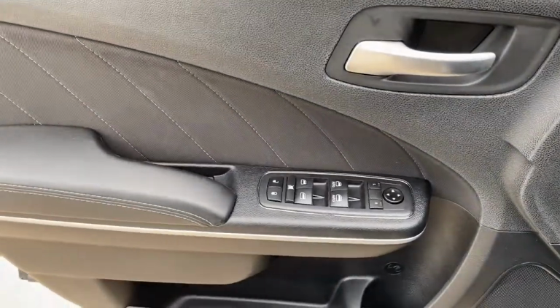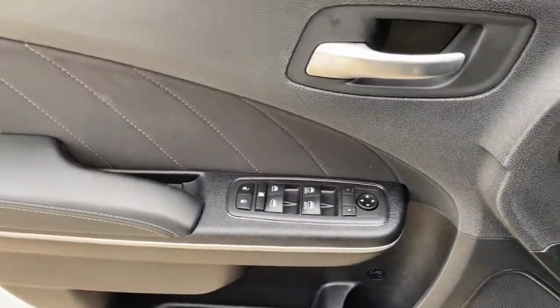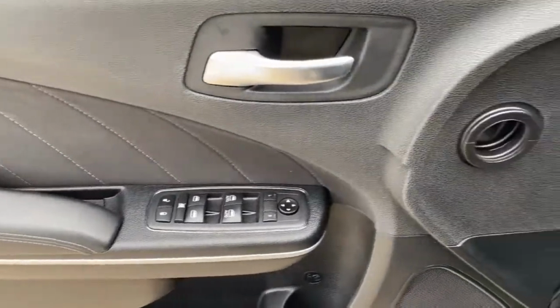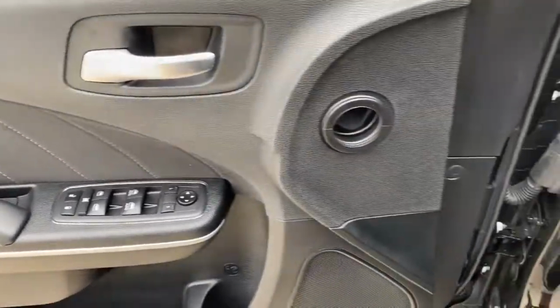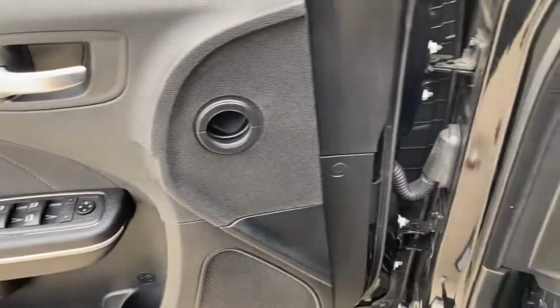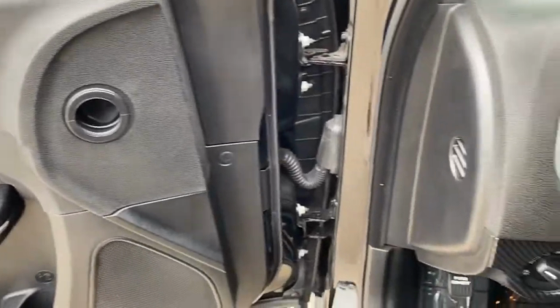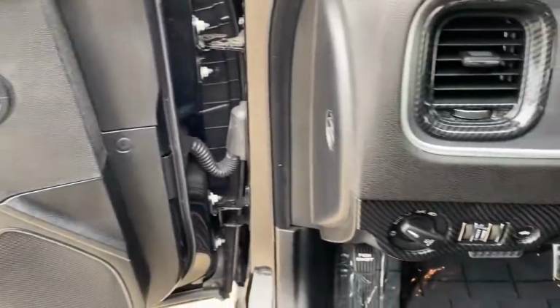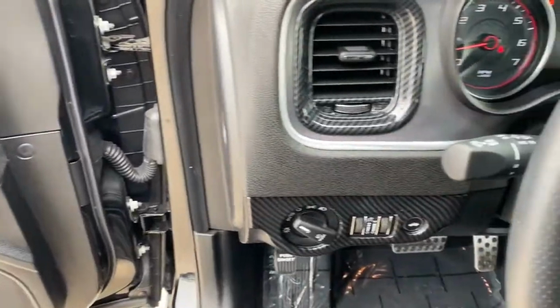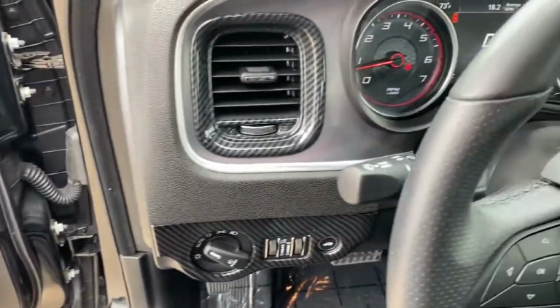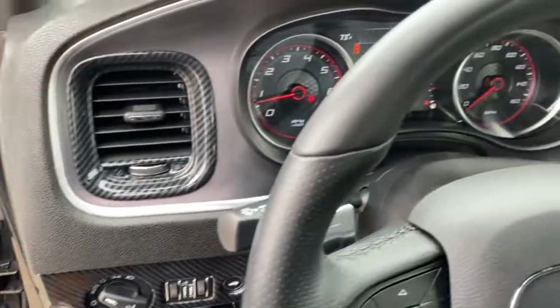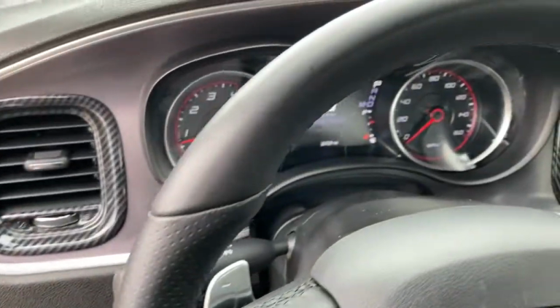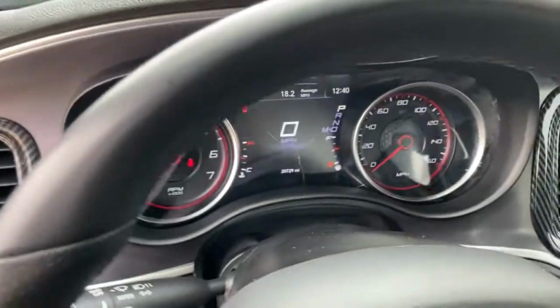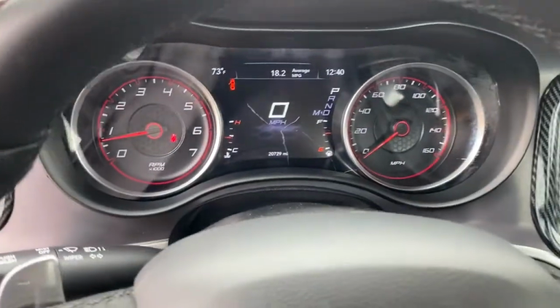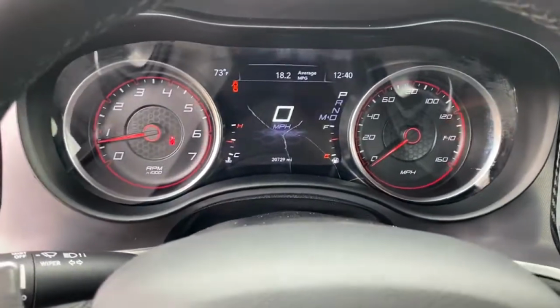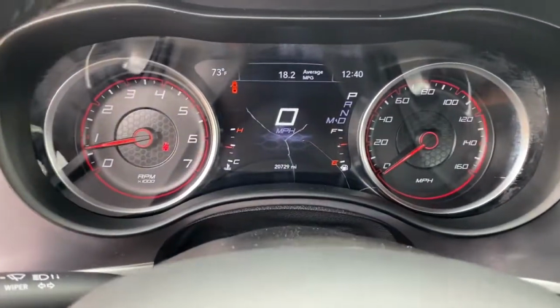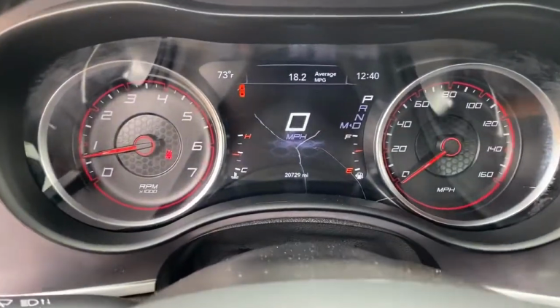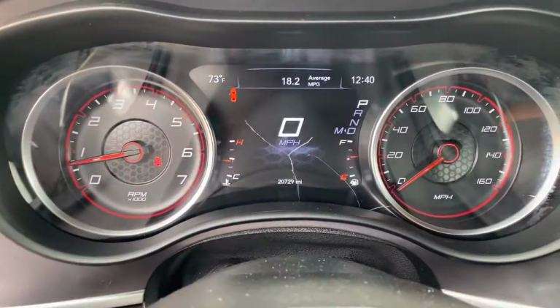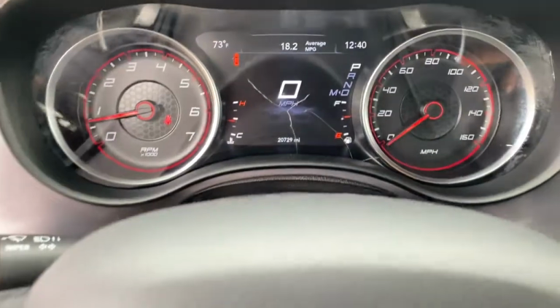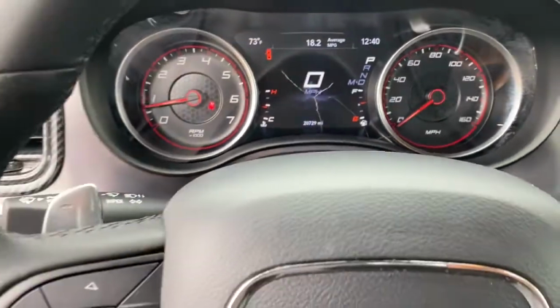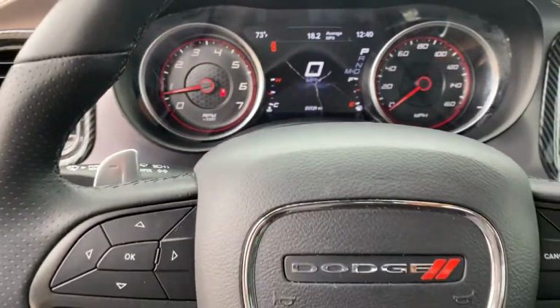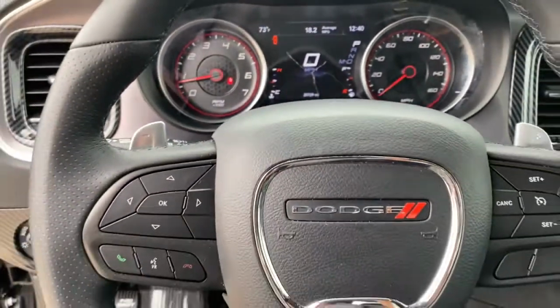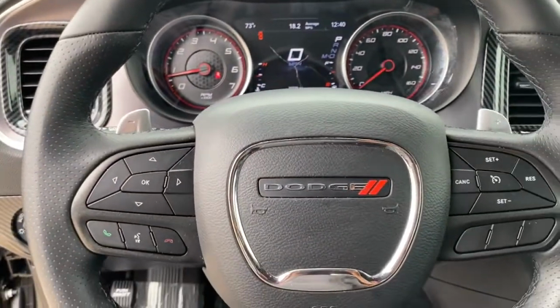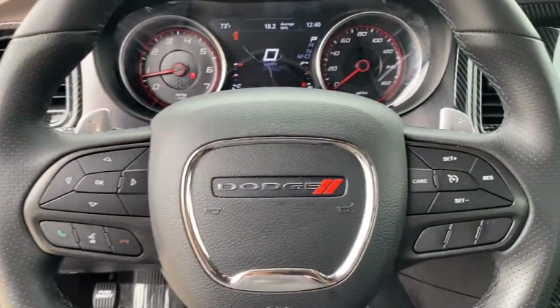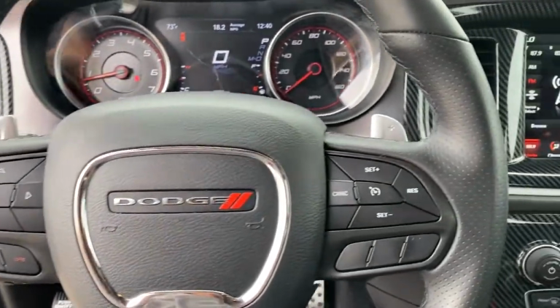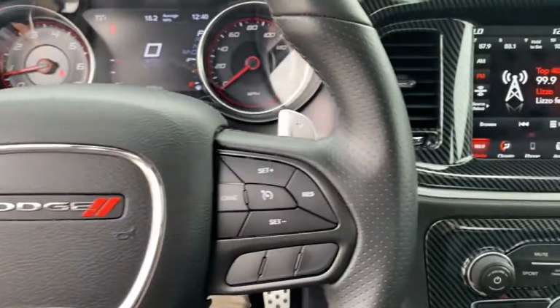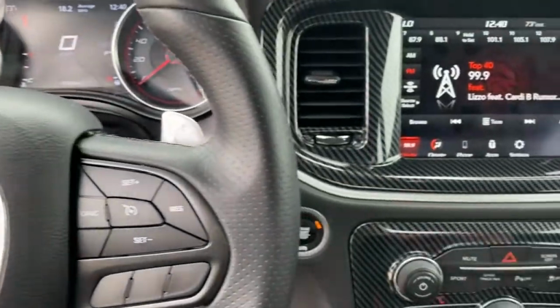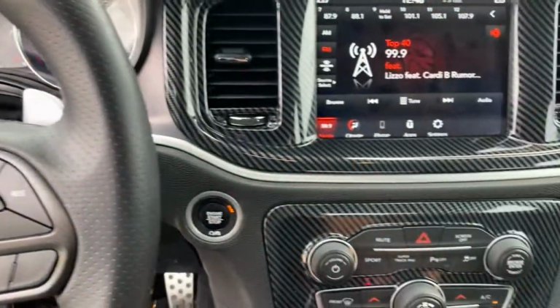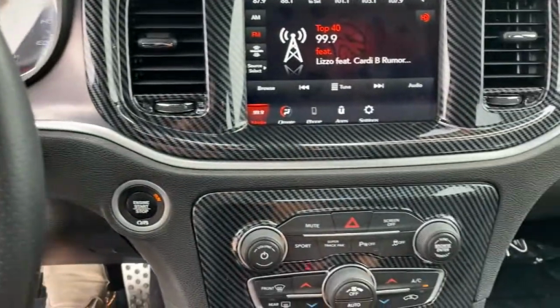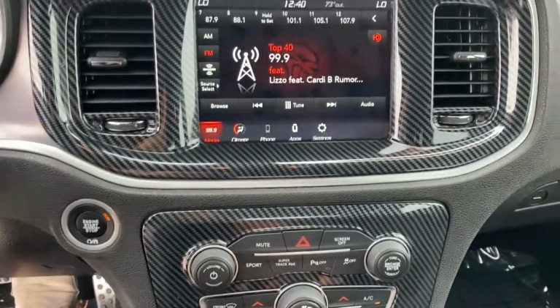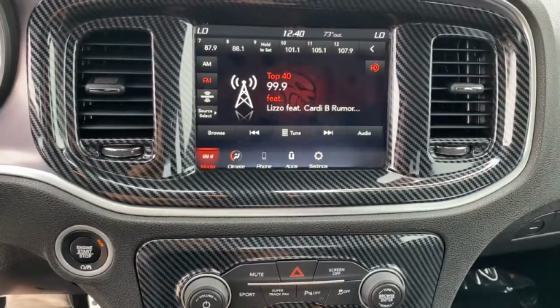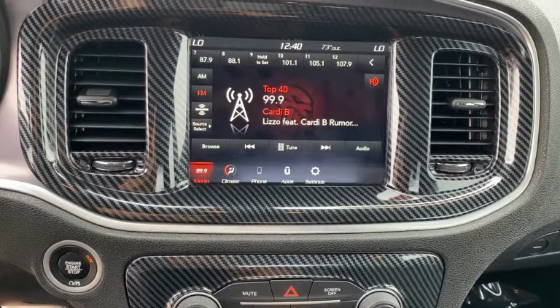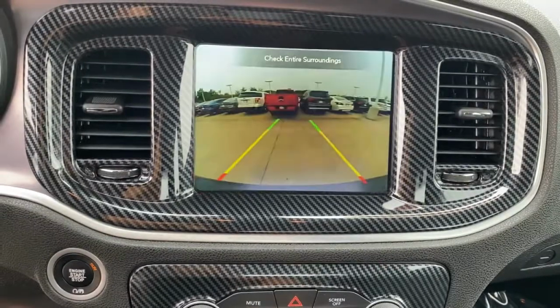The following are some of this vehicle's highlighted options: keyless entry, 8-cylinder engine, satellite radio, remote engine start, premium sound system, iPod, MP3 input.